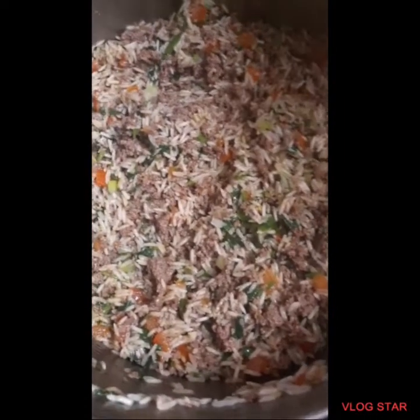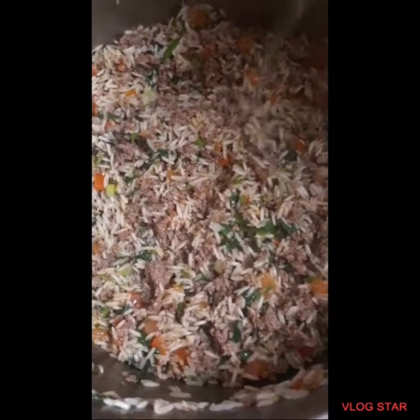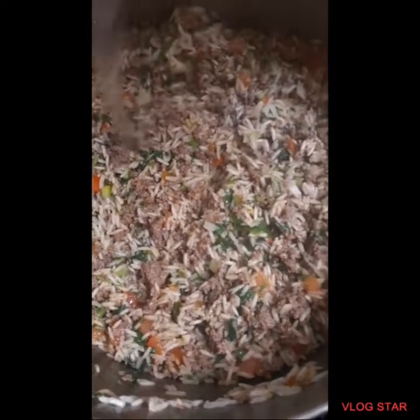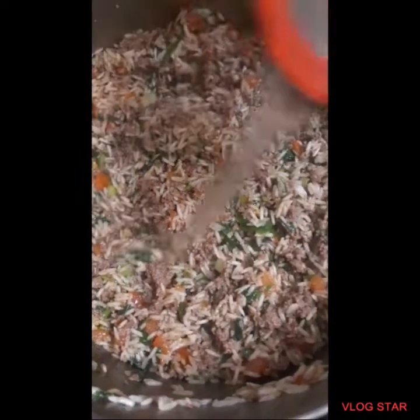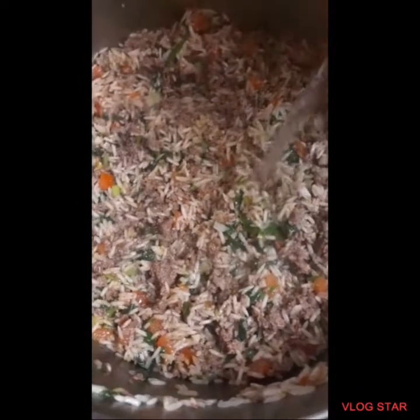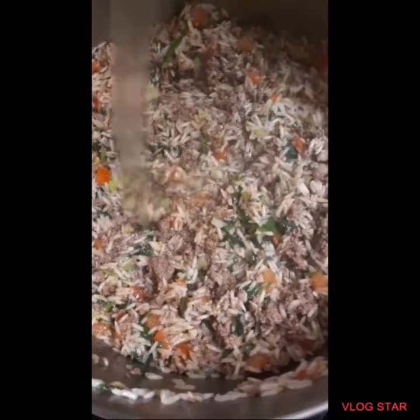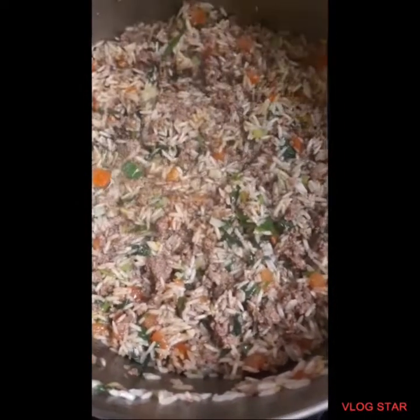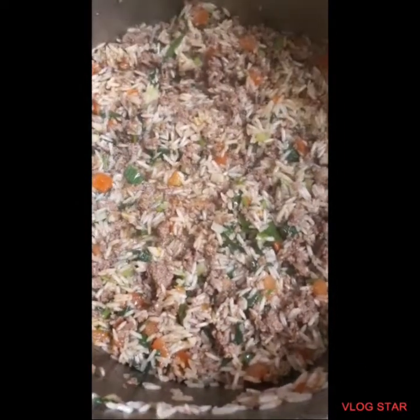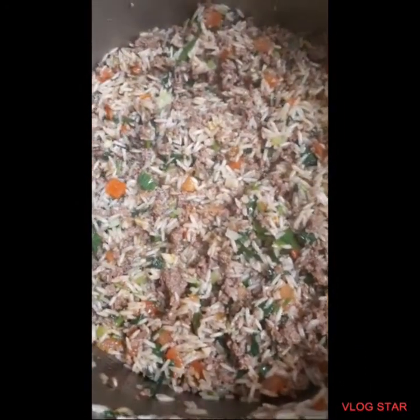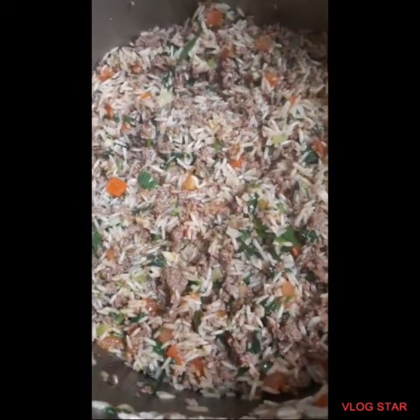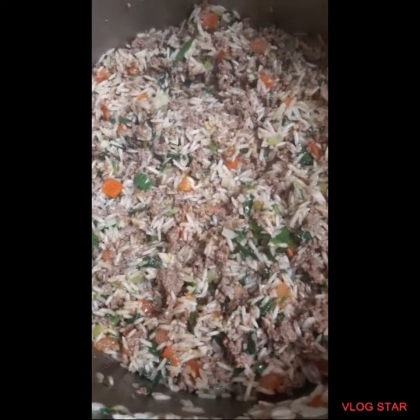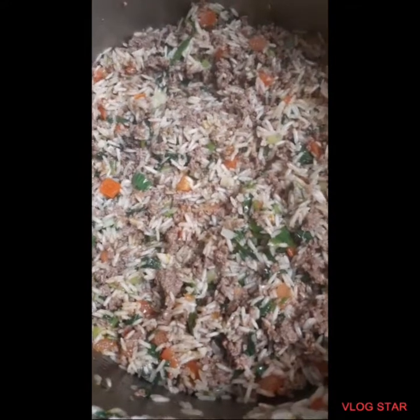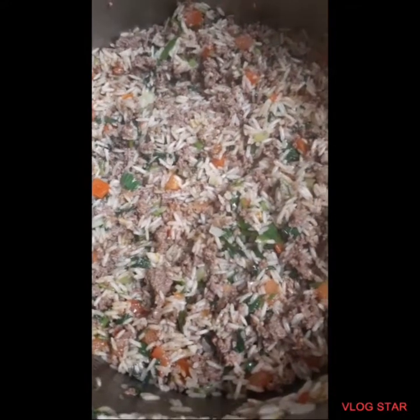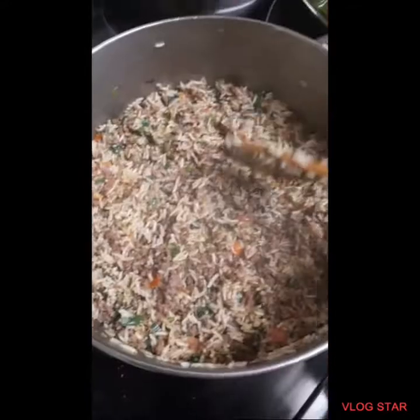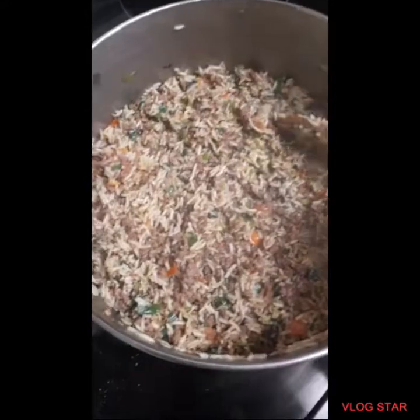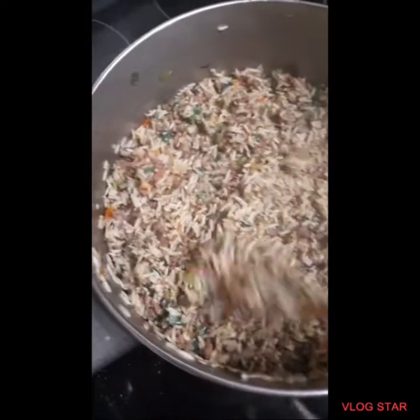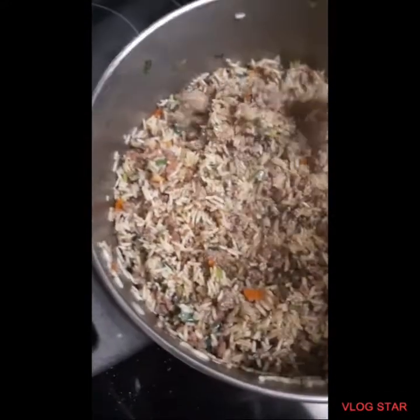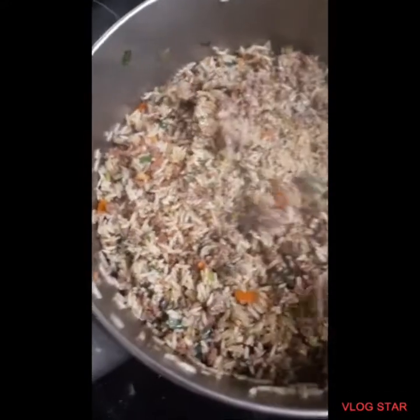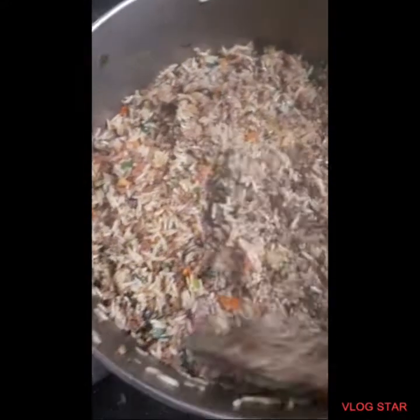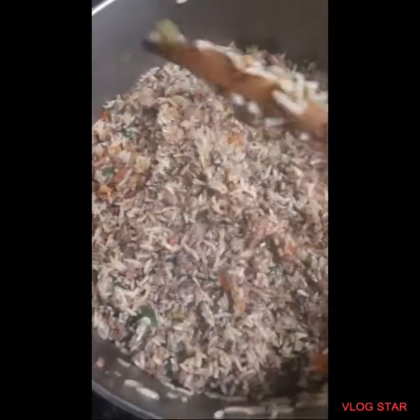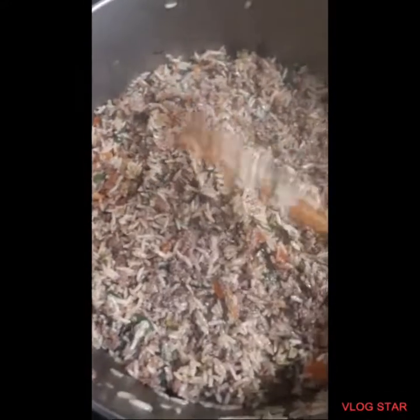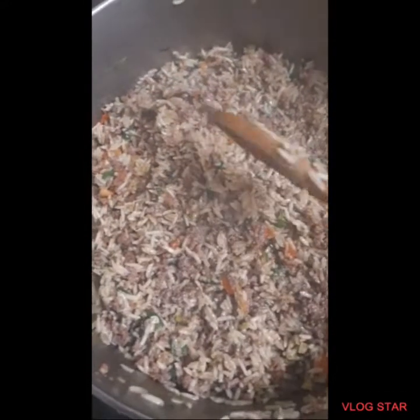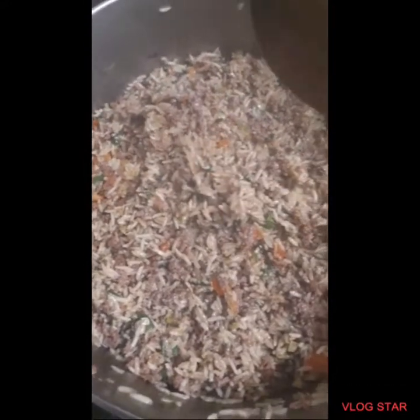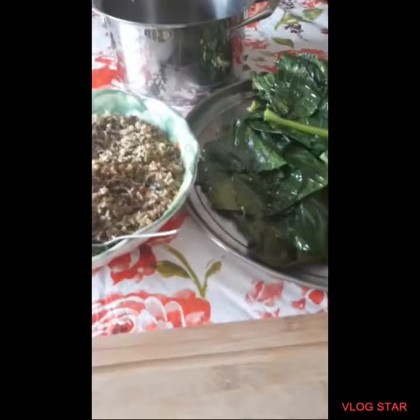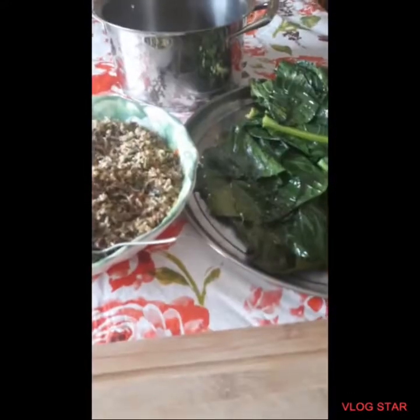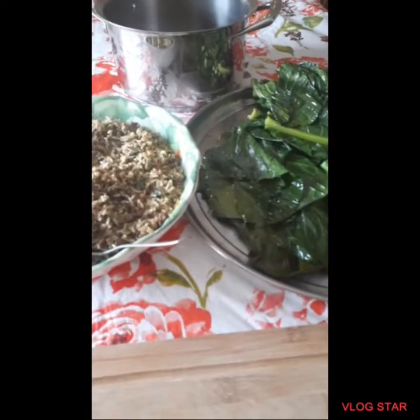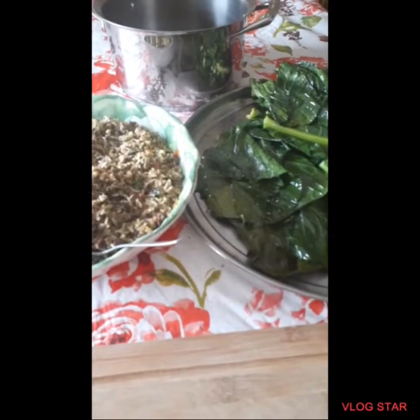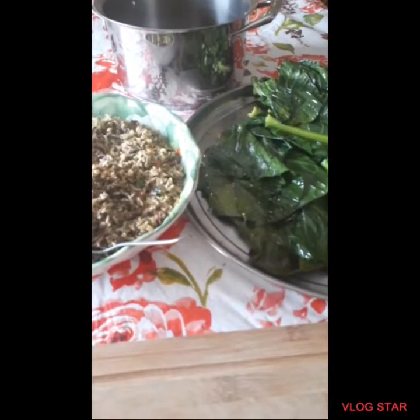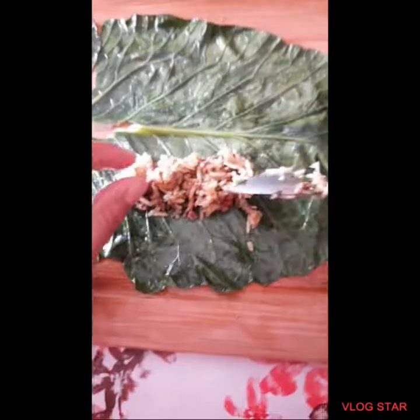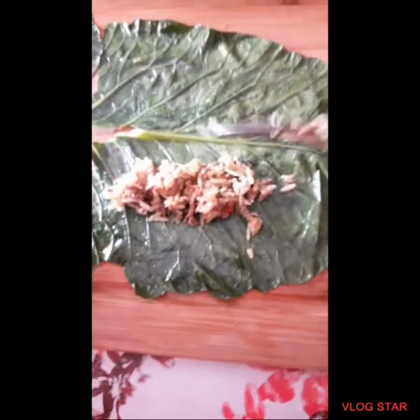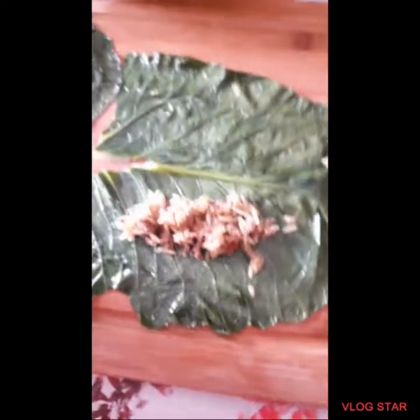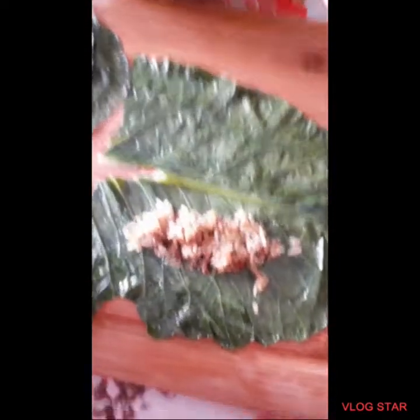And then you'll cook that, and you'll add a little bit of water. And then after the rice is done, you'll start.